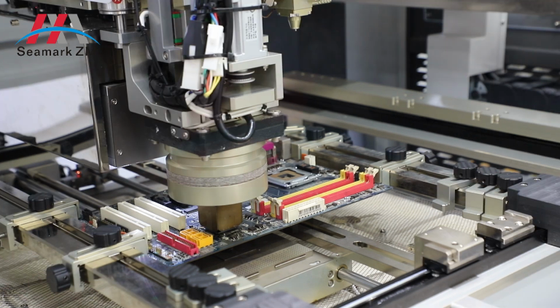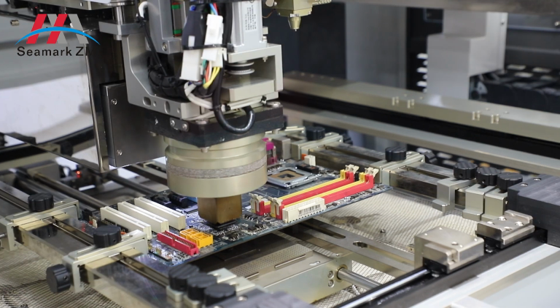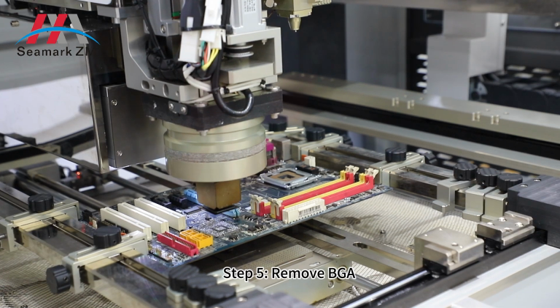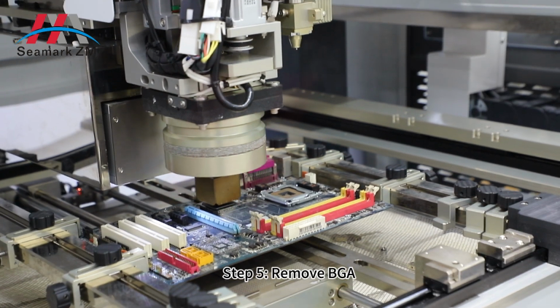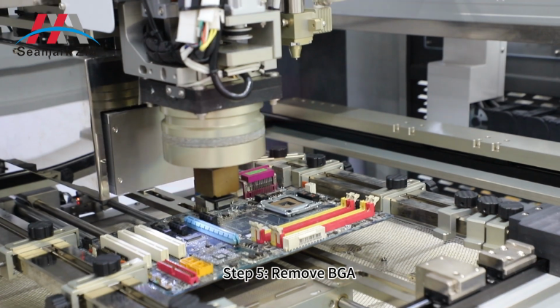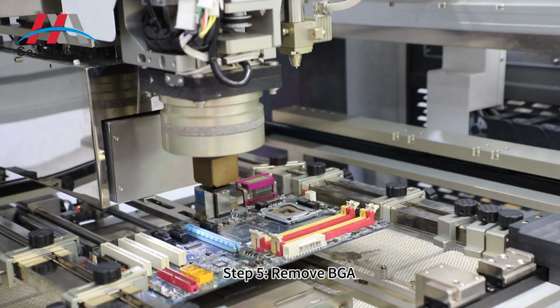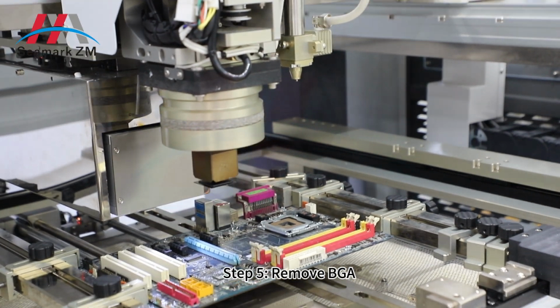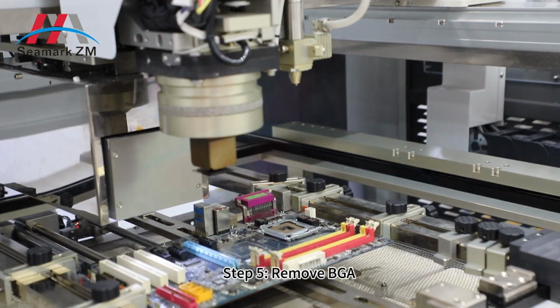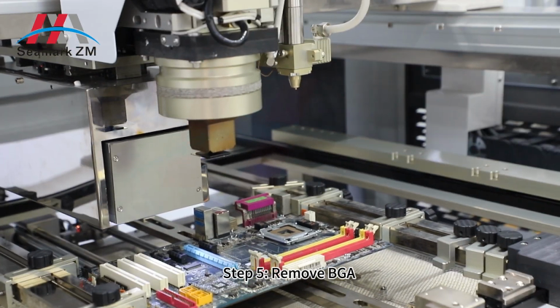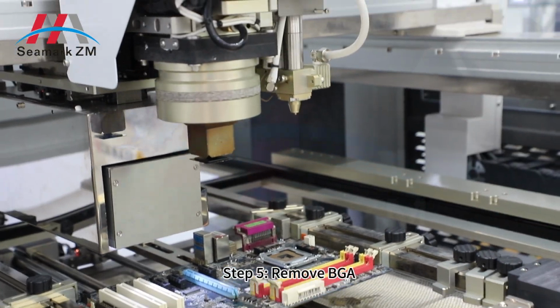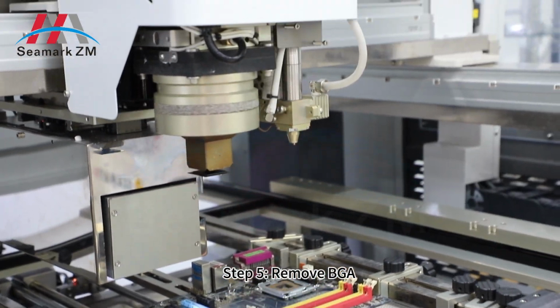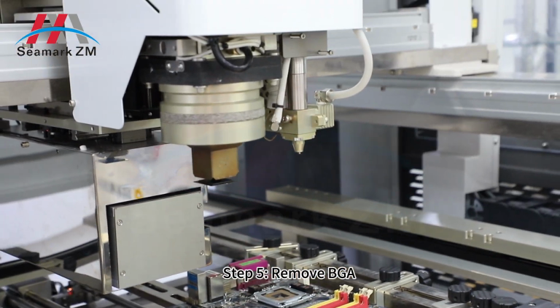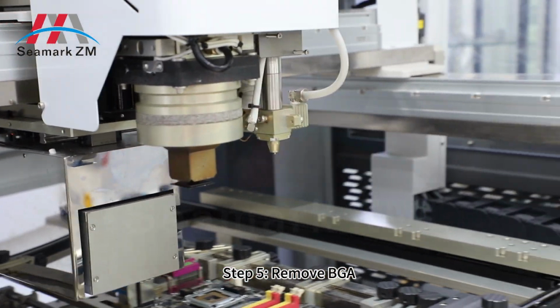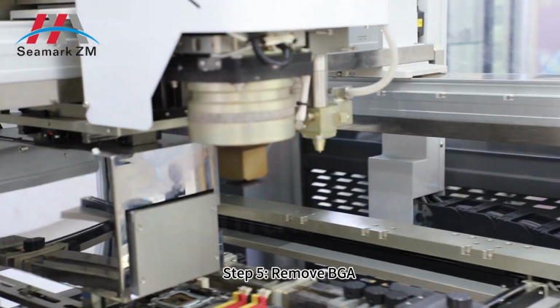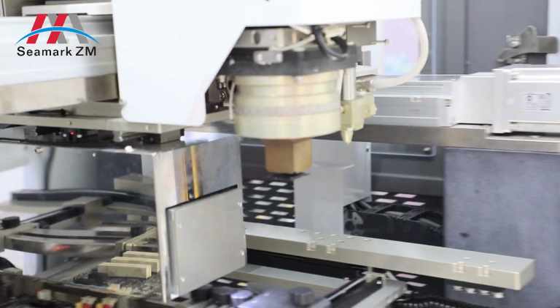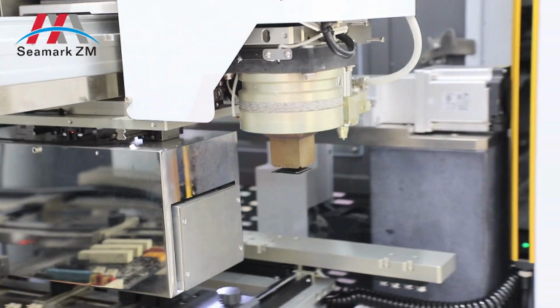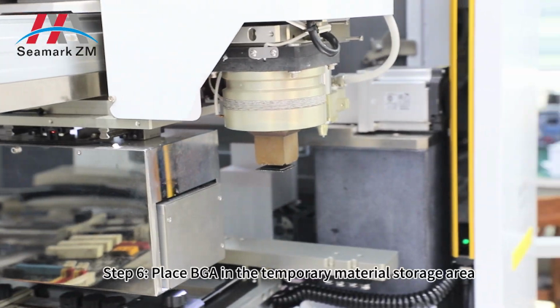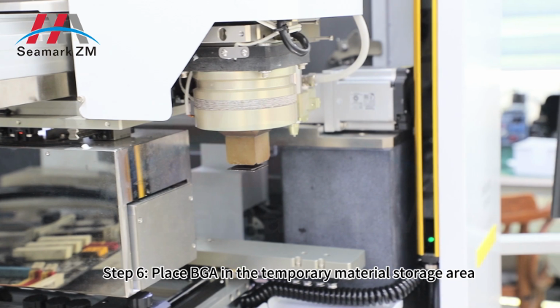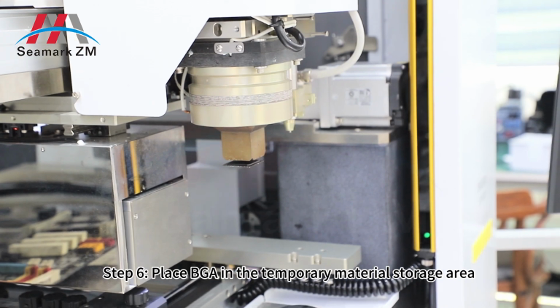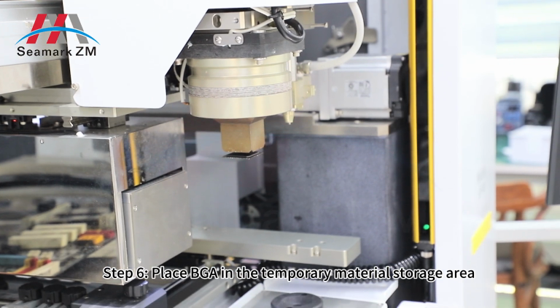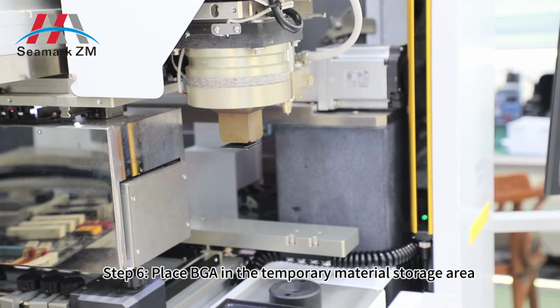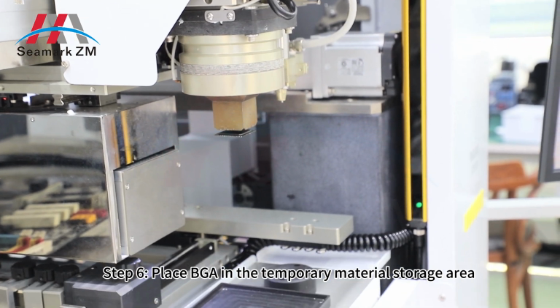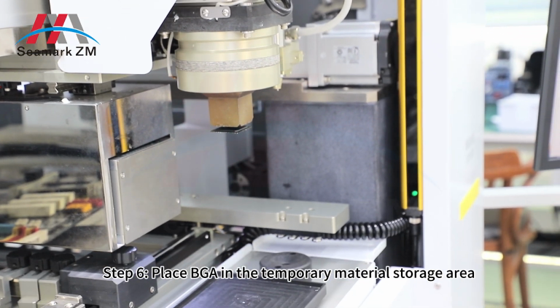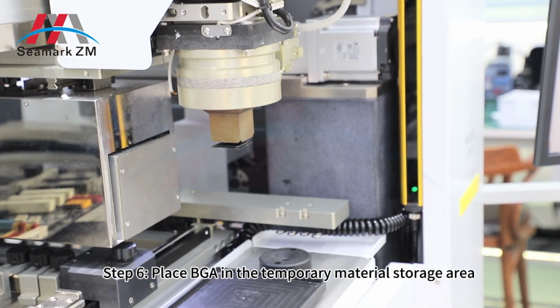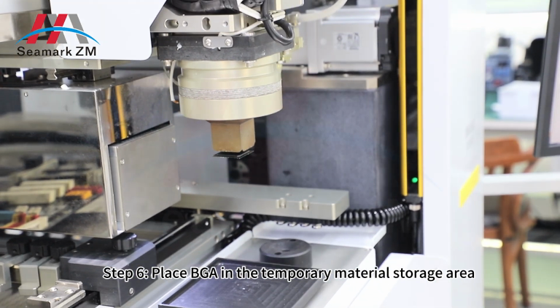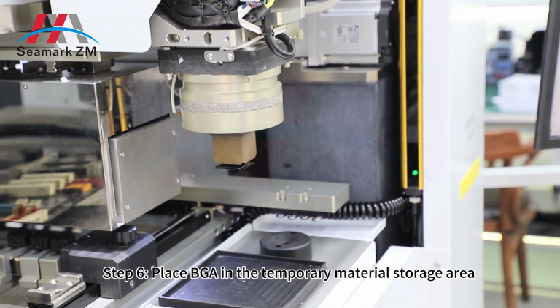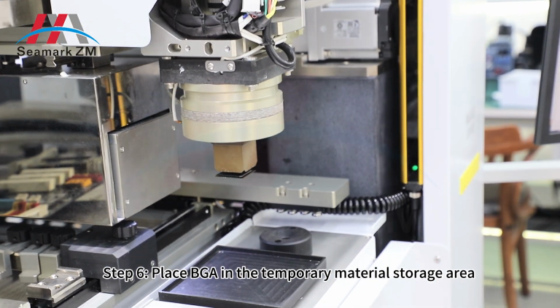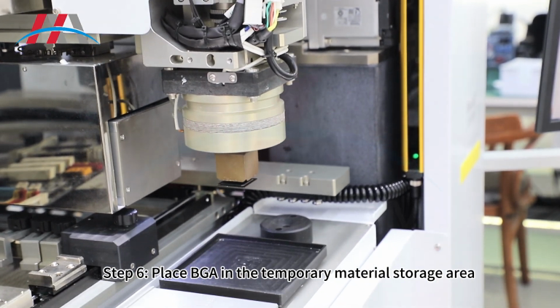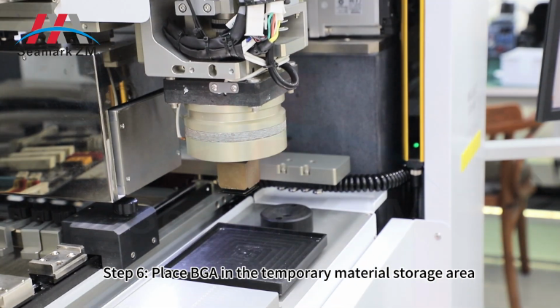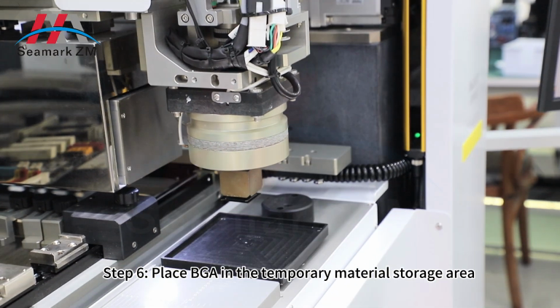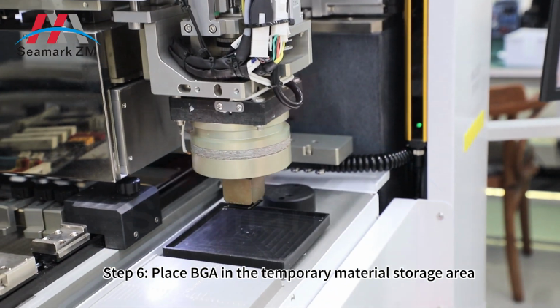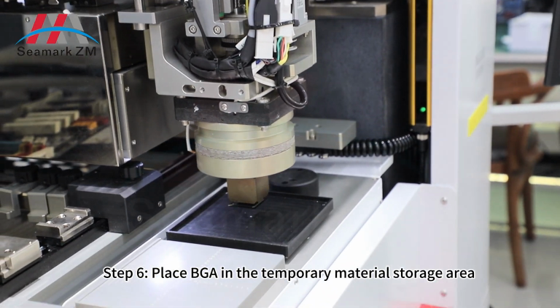Step 4: remove VGA. Step 6: place VGA in the temporary material storage area.